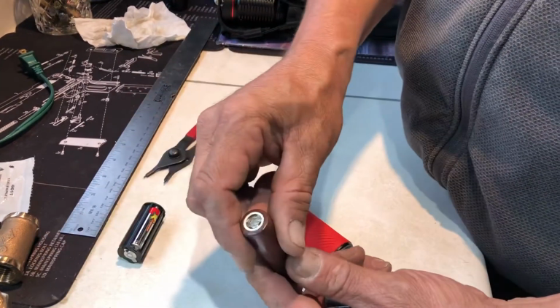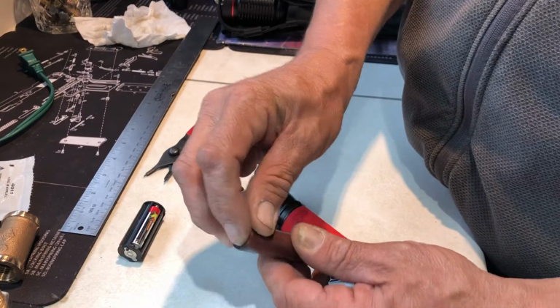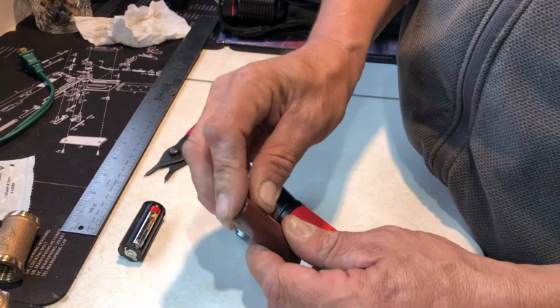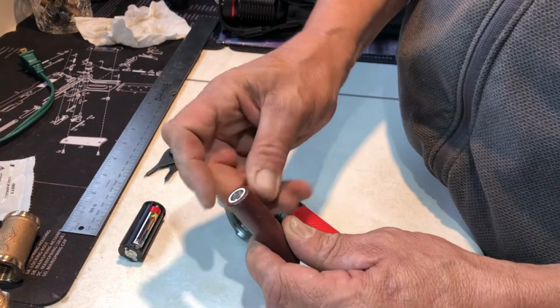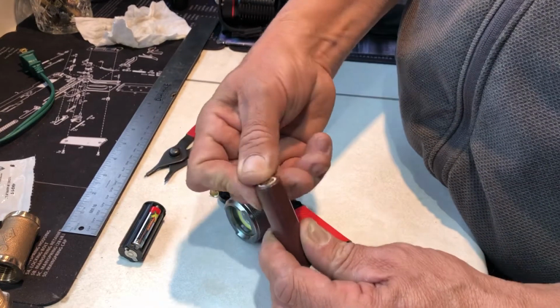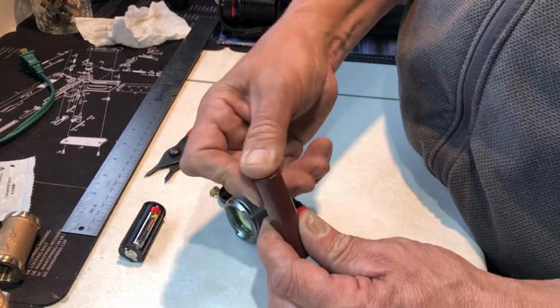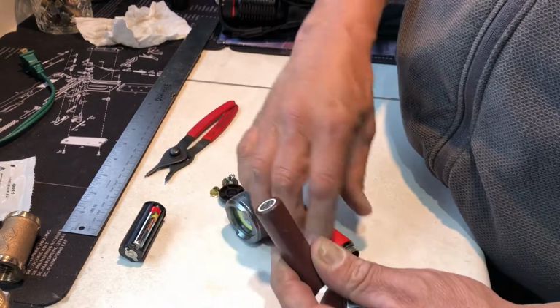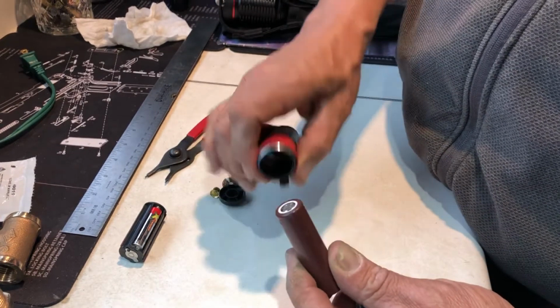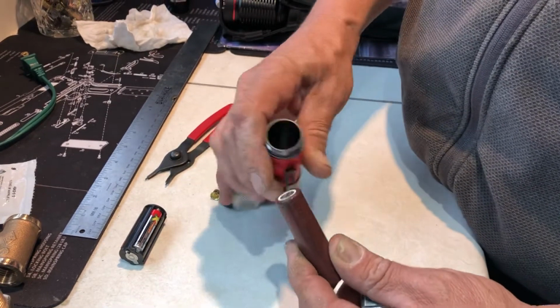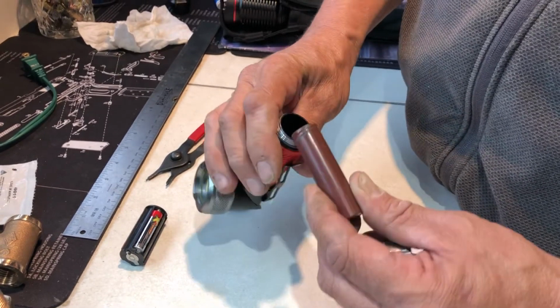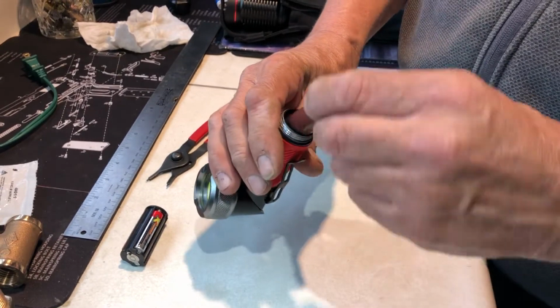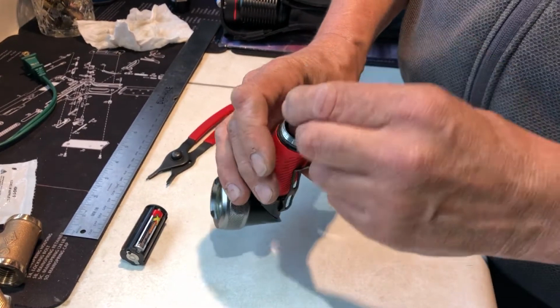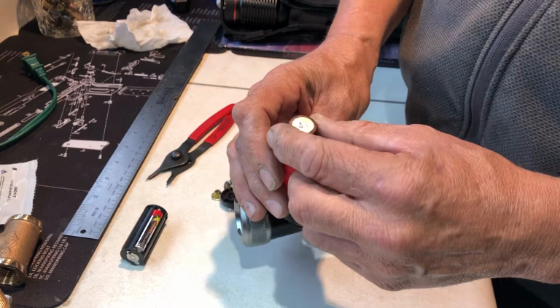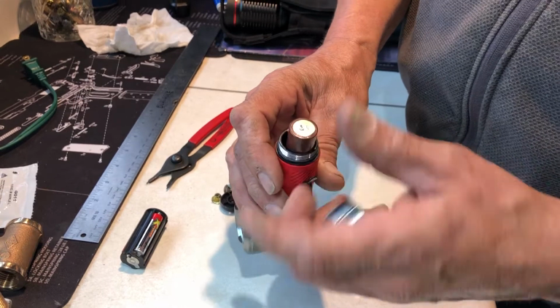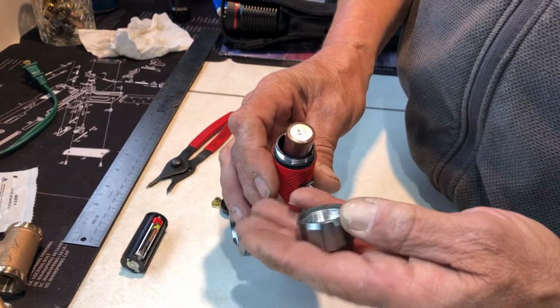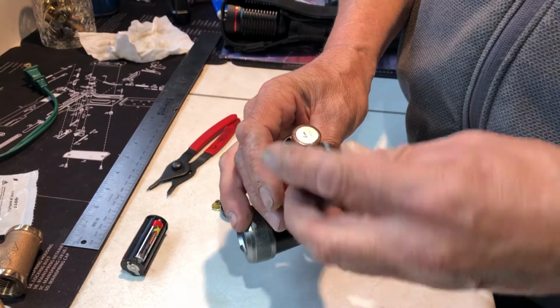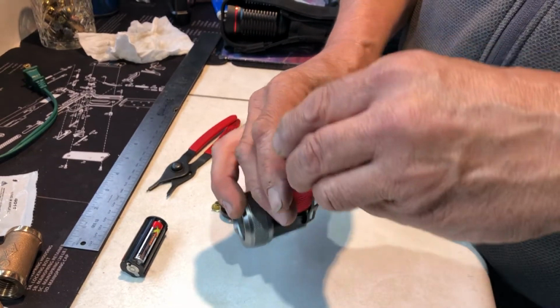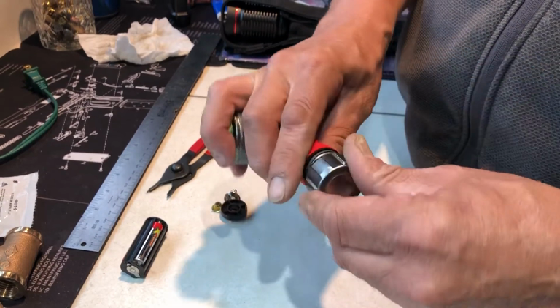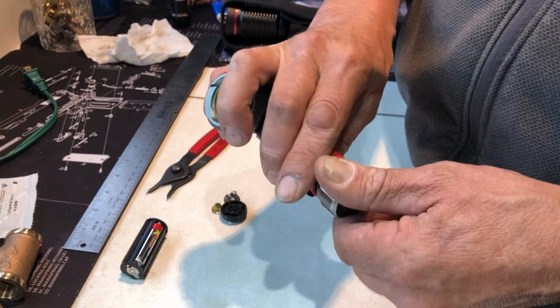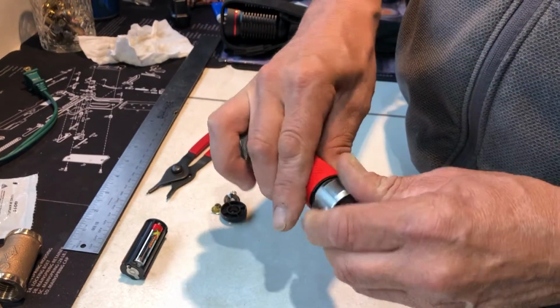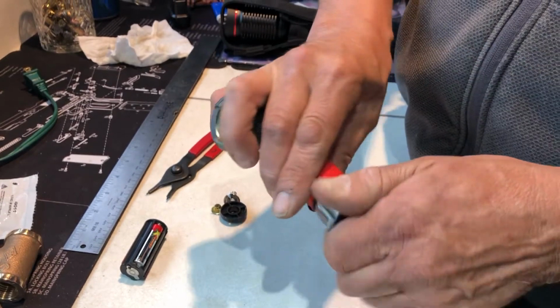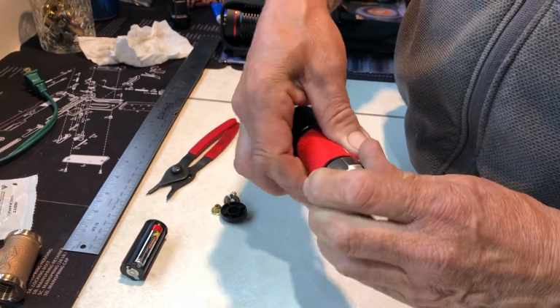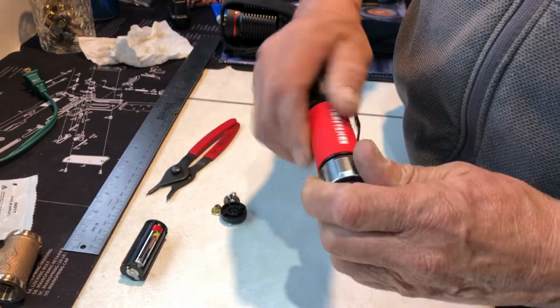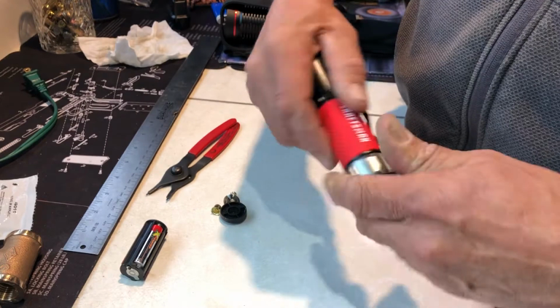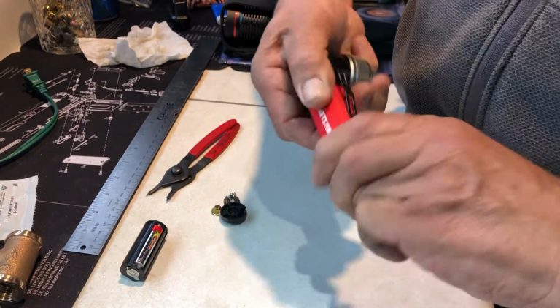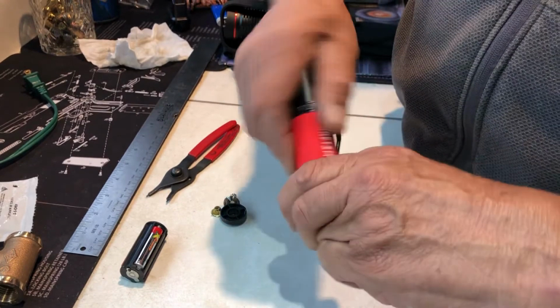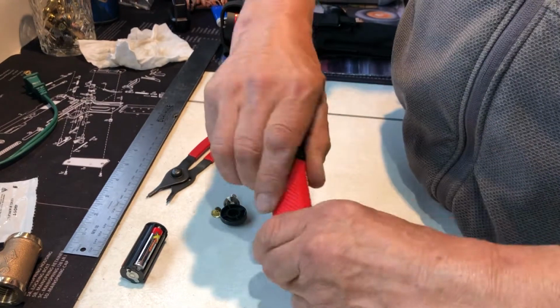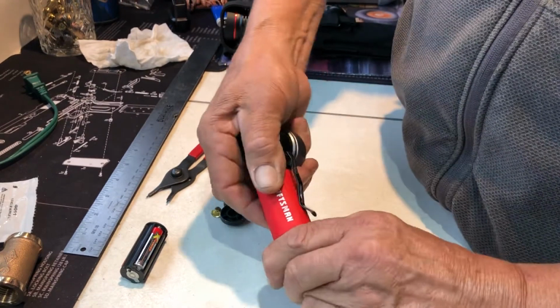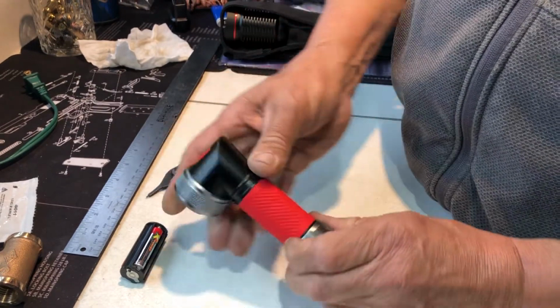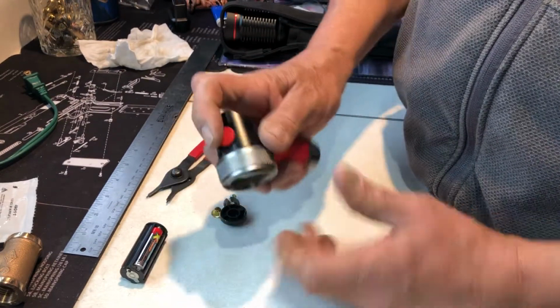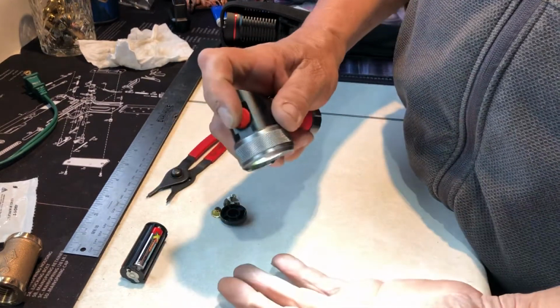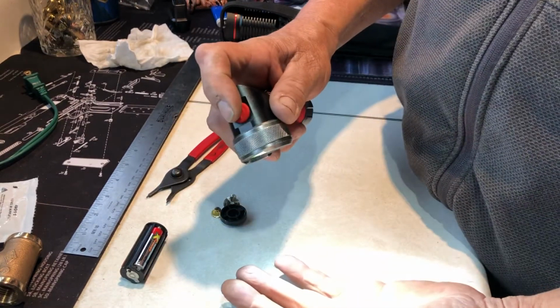Here's your 18650. It's kind of a flush one, doesn't have the button head on it. Positive end down. Put it in. And away we go.